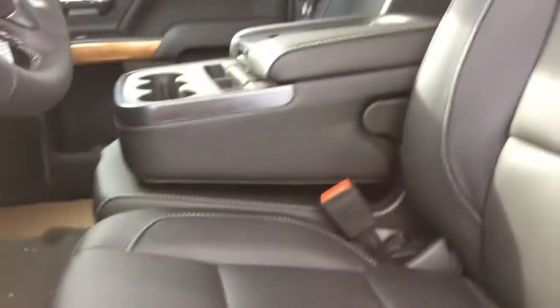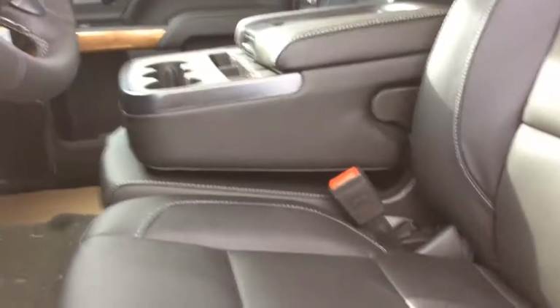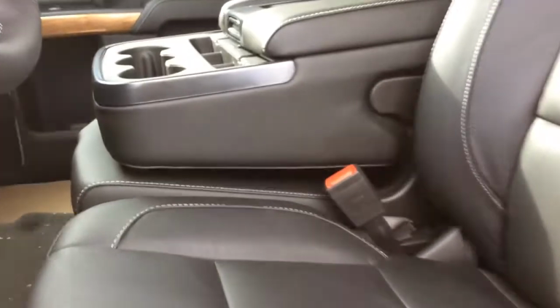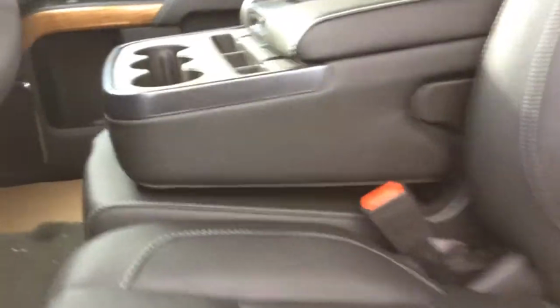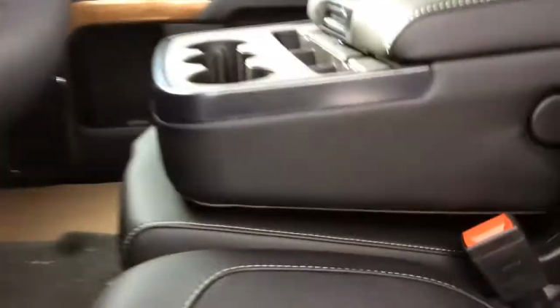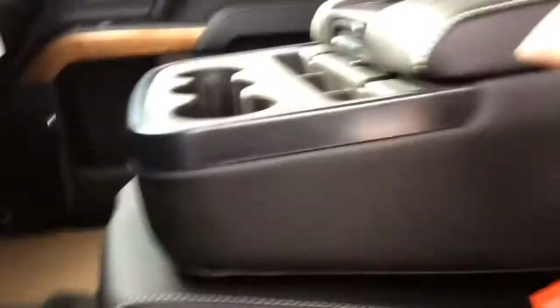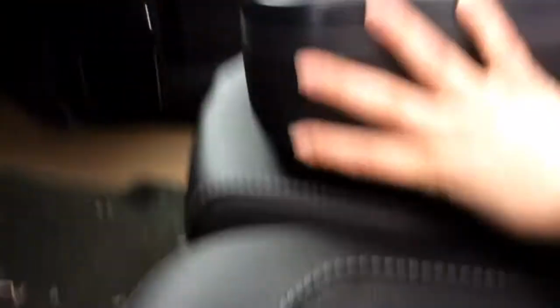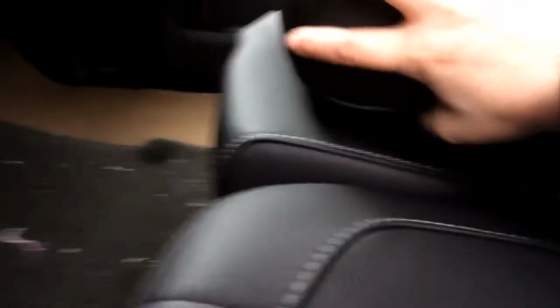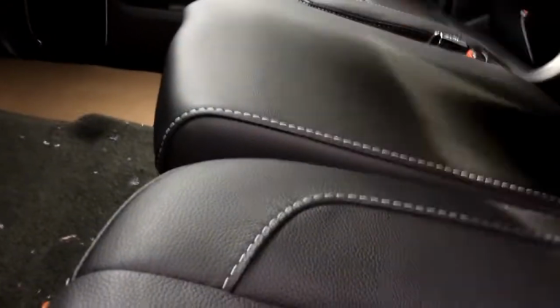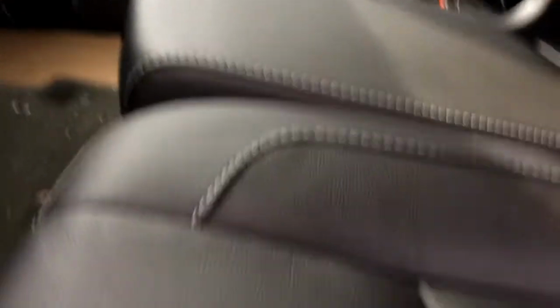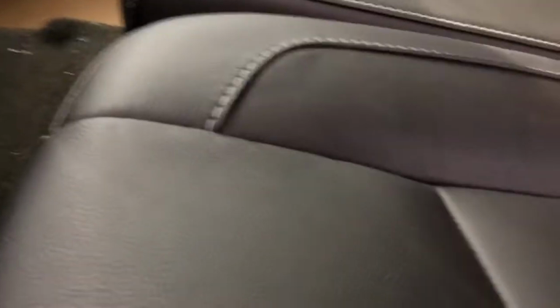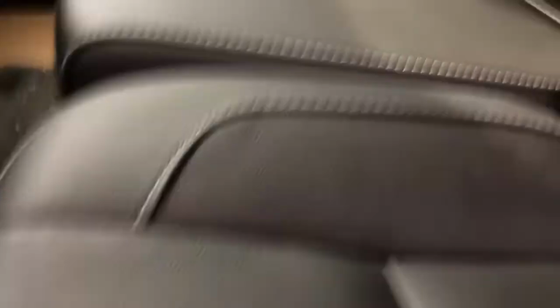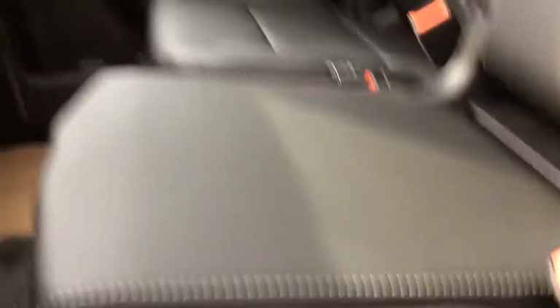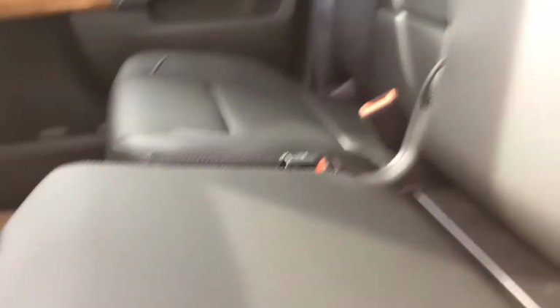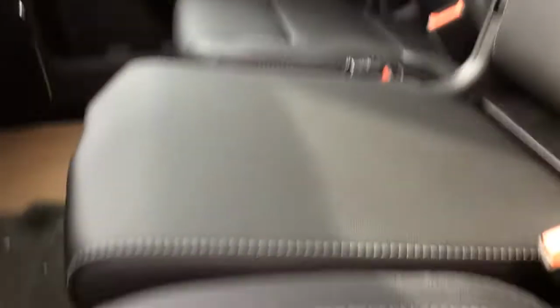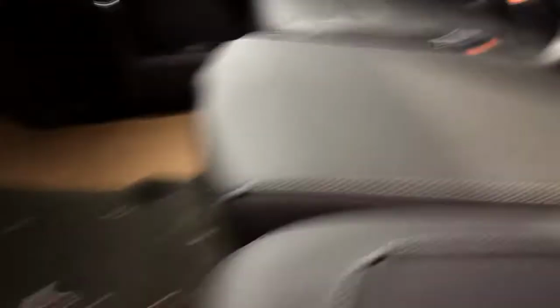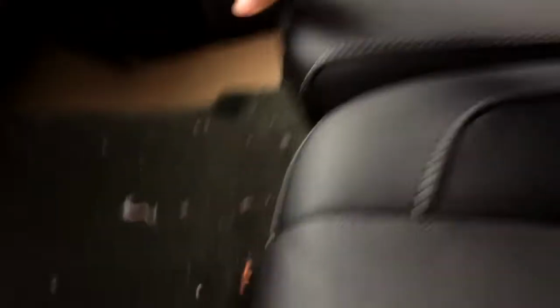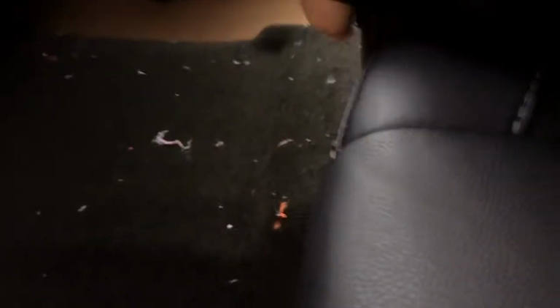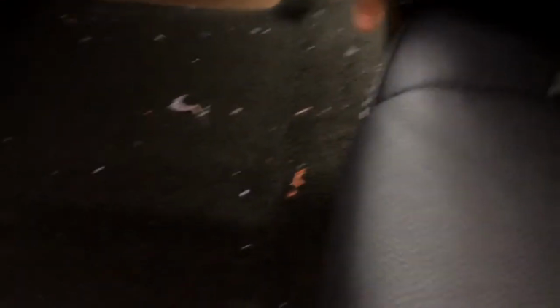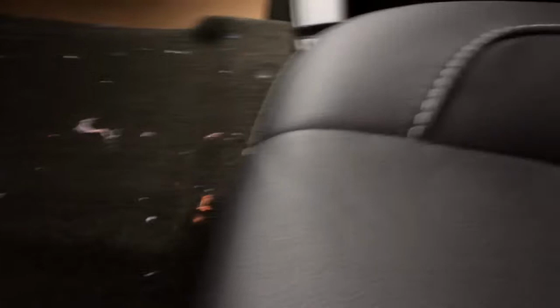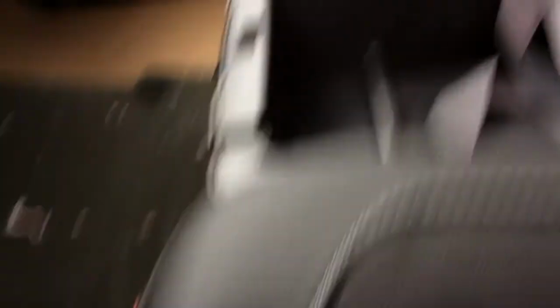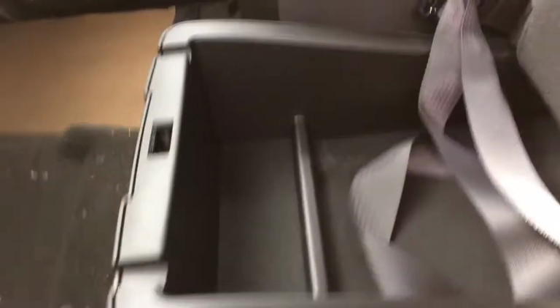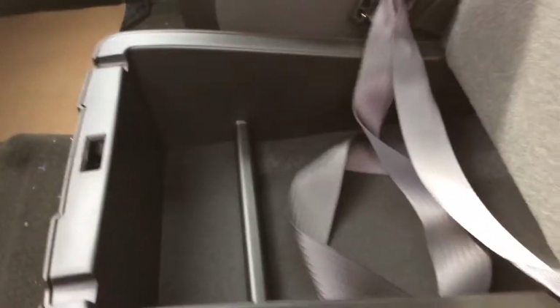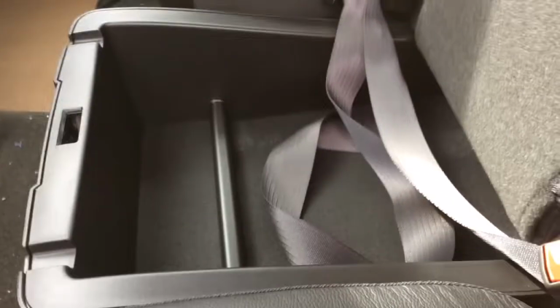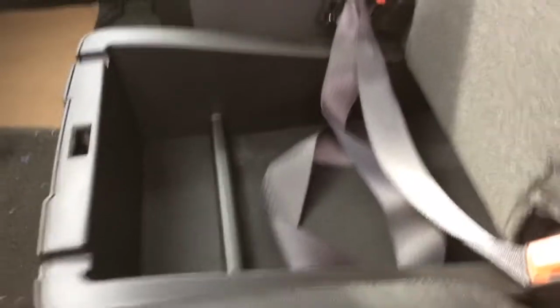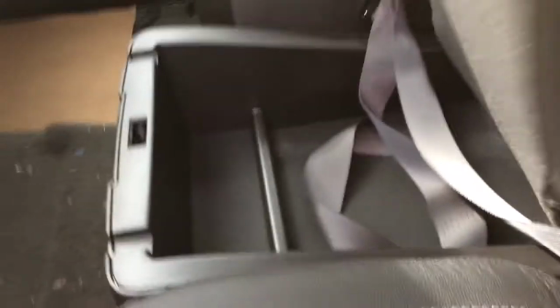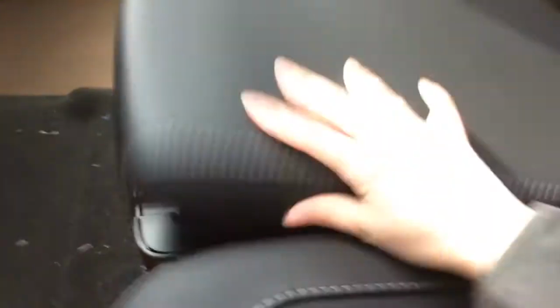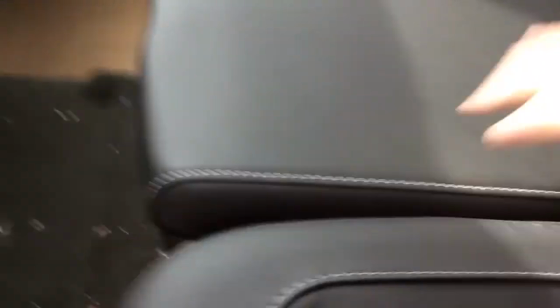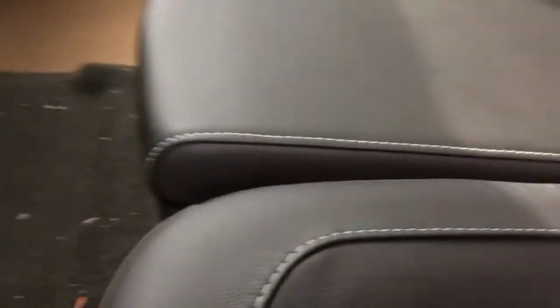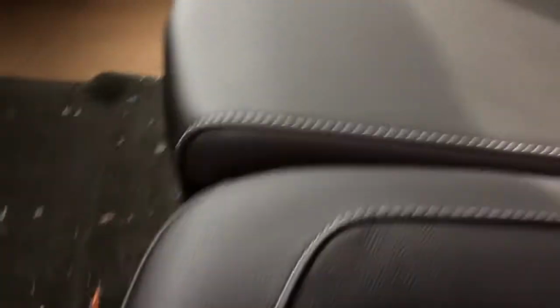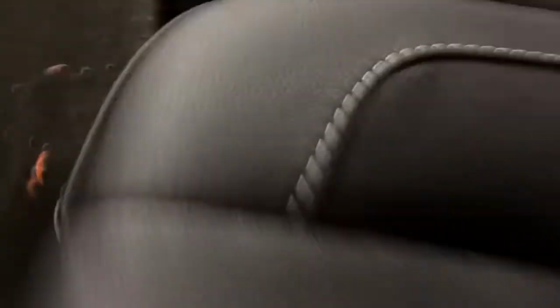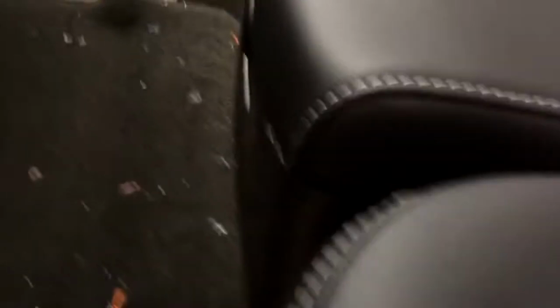This is your split bench so to put the seat up all you've got to do is fold it up. There's also some storage located underneath the middle seat here. You can also lock that.